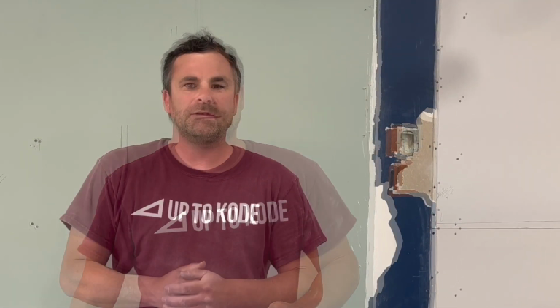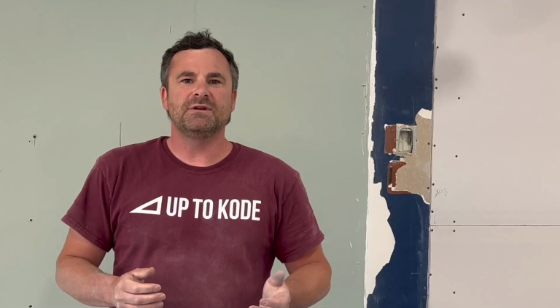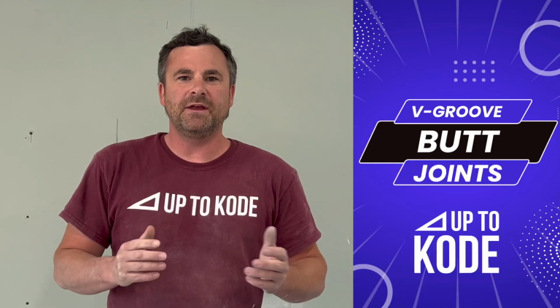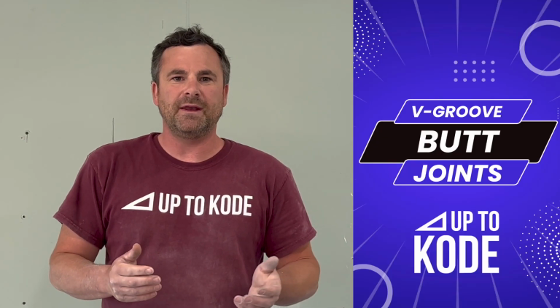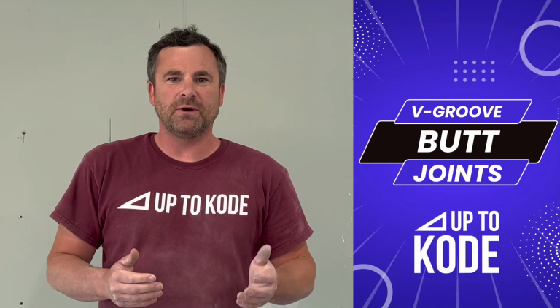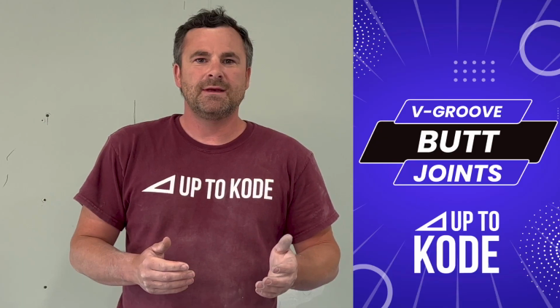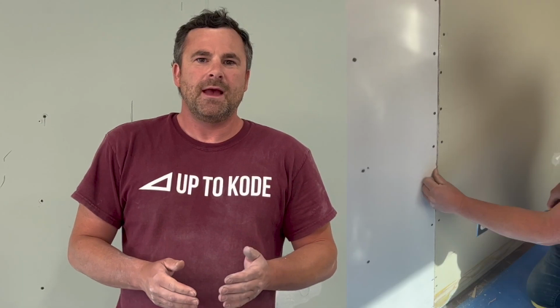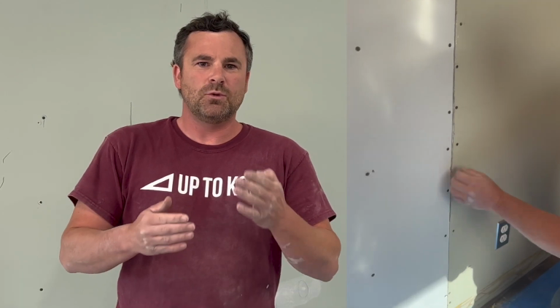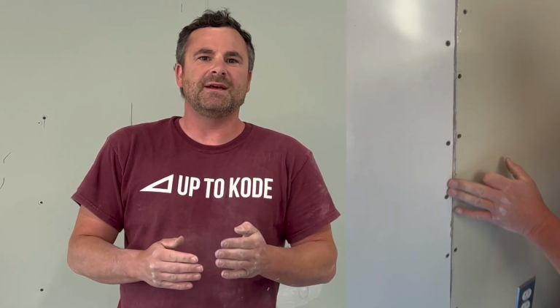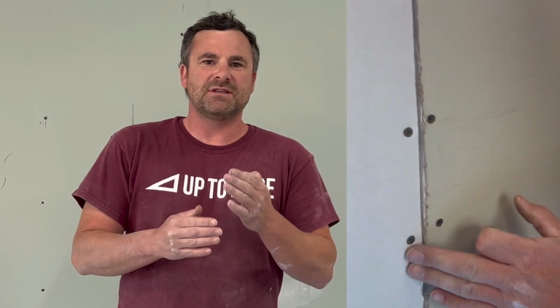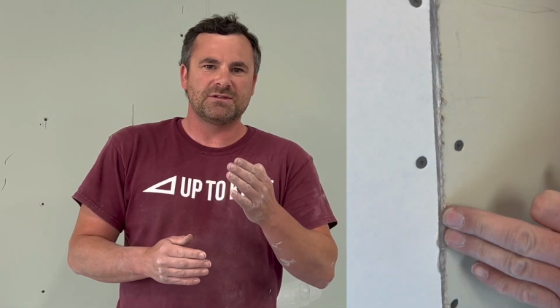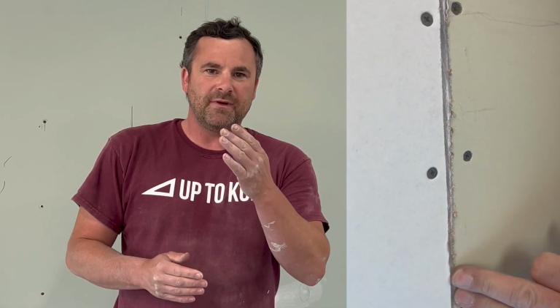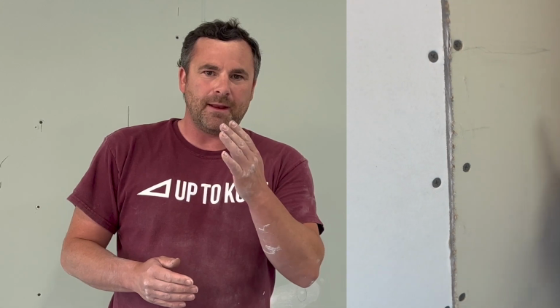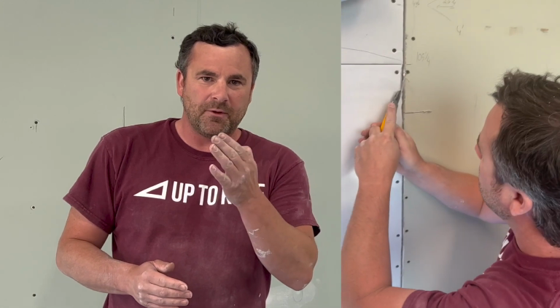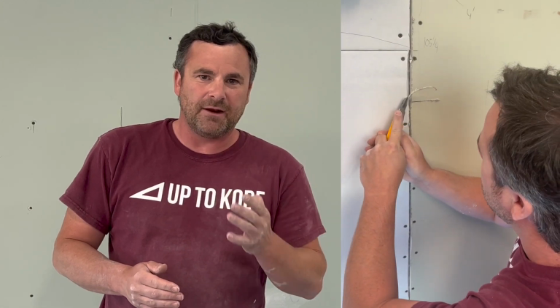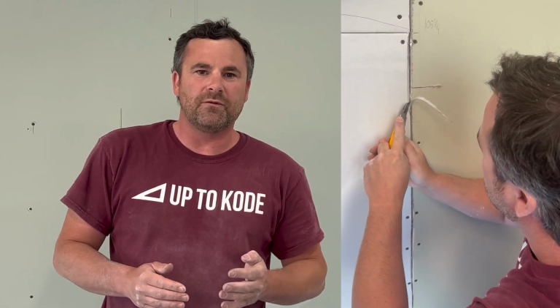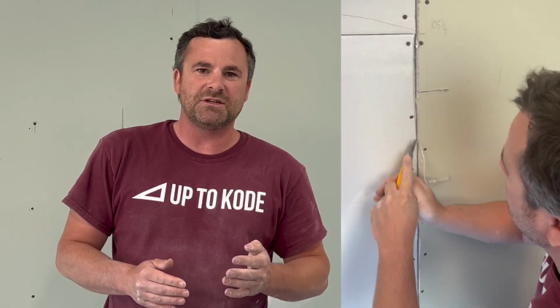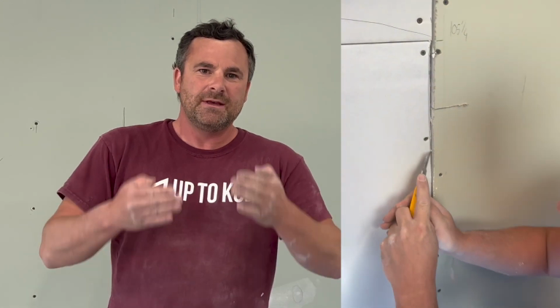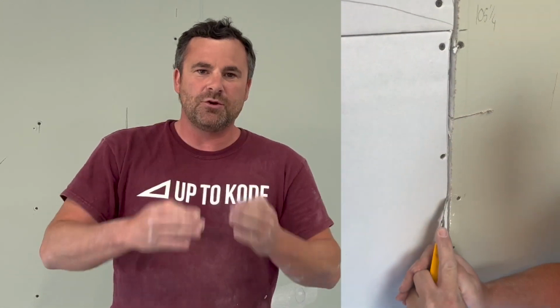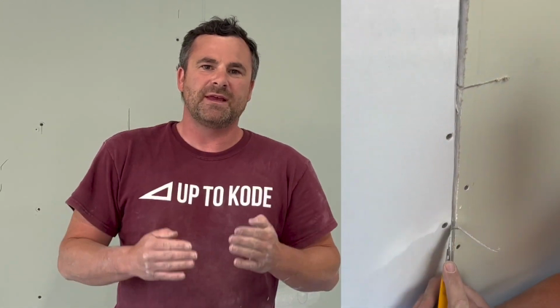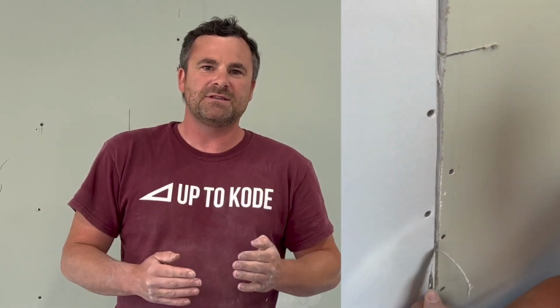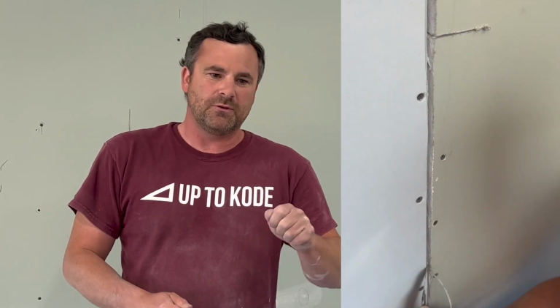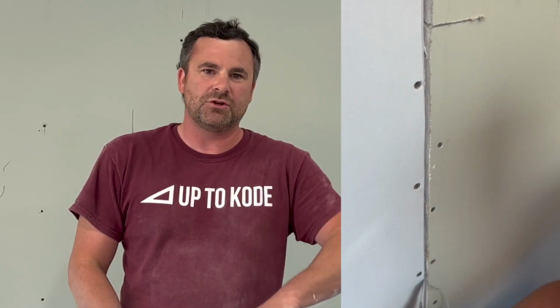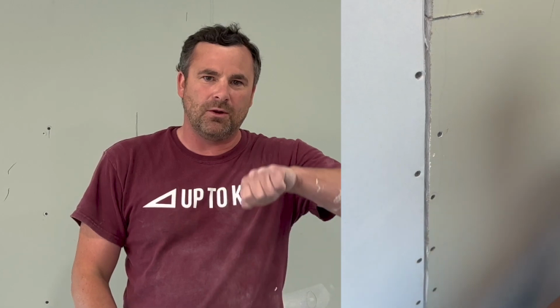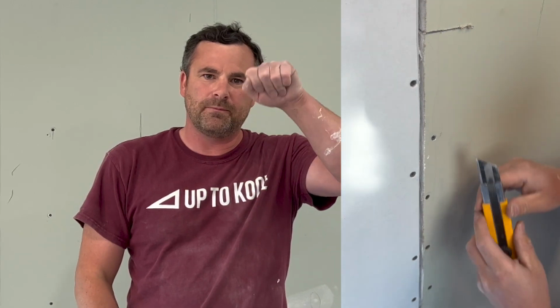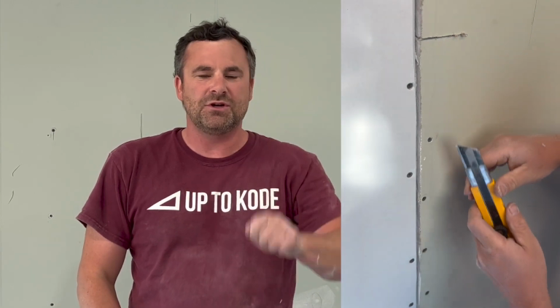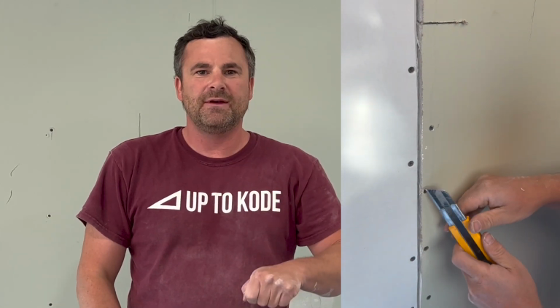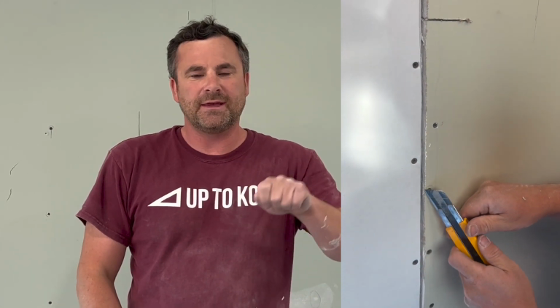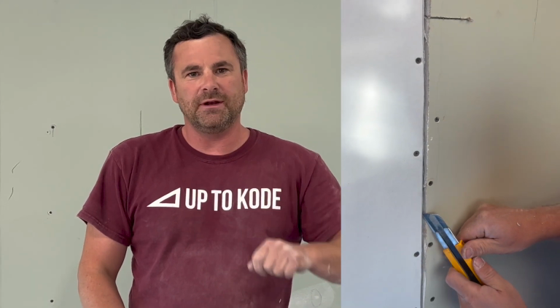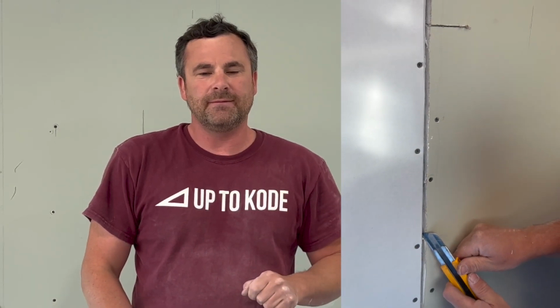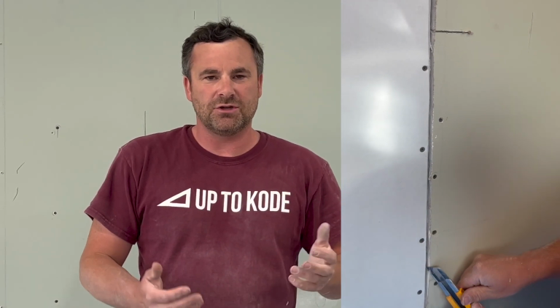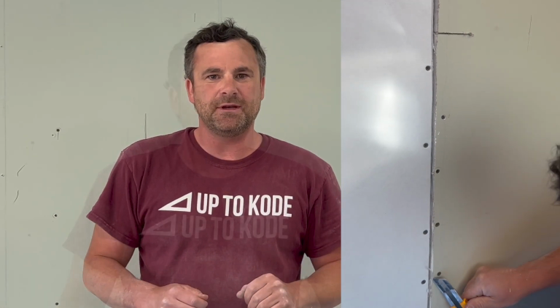Number two is v-groove any butt joints. What that does is just allows you to remove any of that paper that's kind of rolled over the edges. You v-groove it to get a nice smooth surface so that when you trowel or use your knife you're not catching on any hairs or loose material.